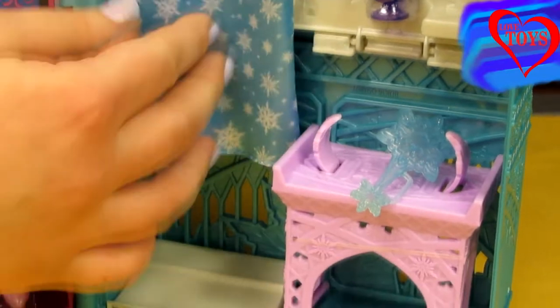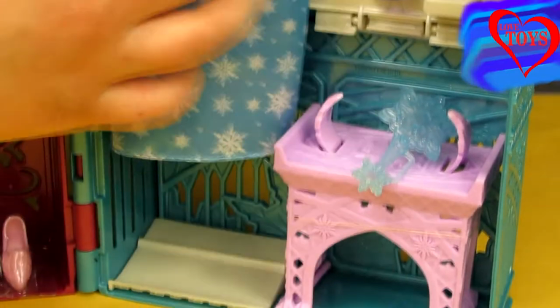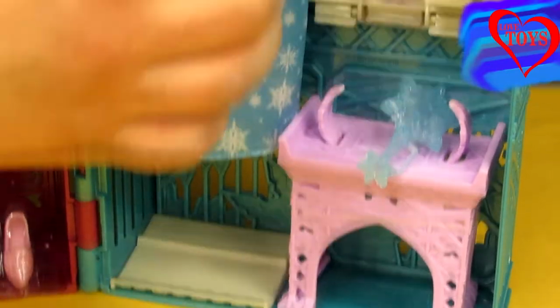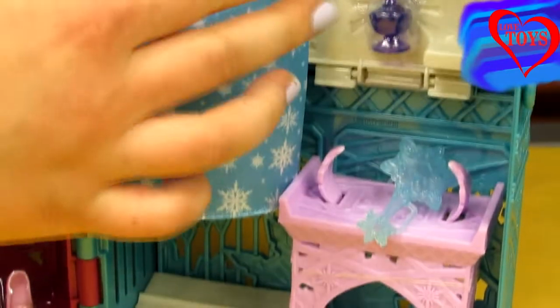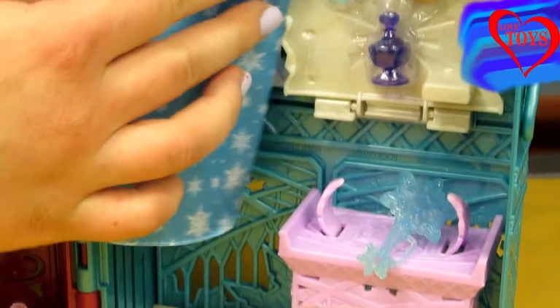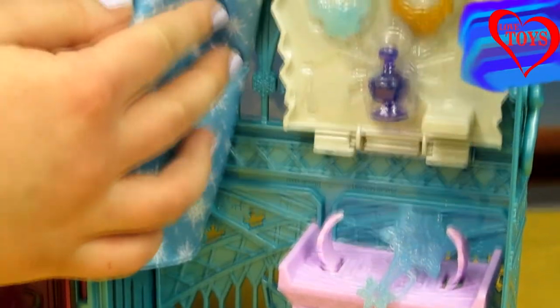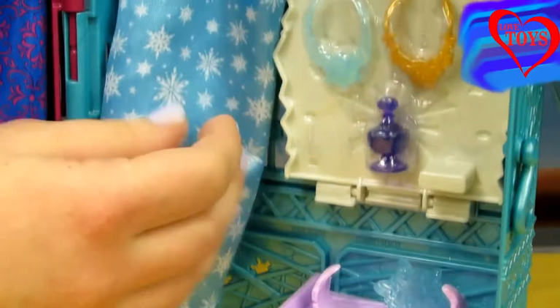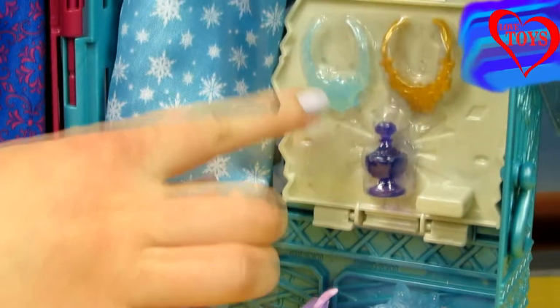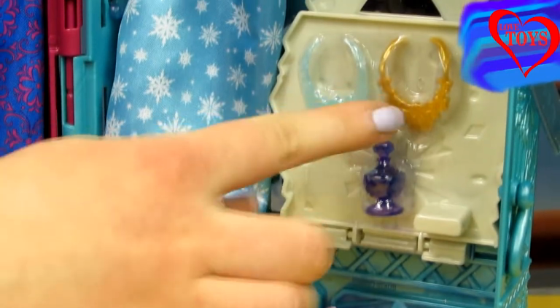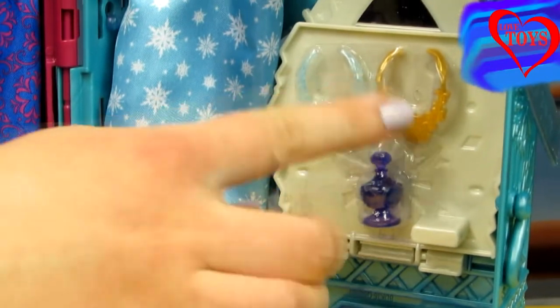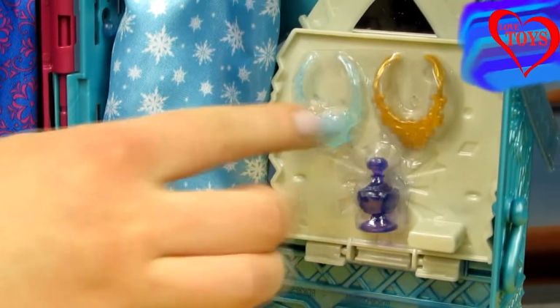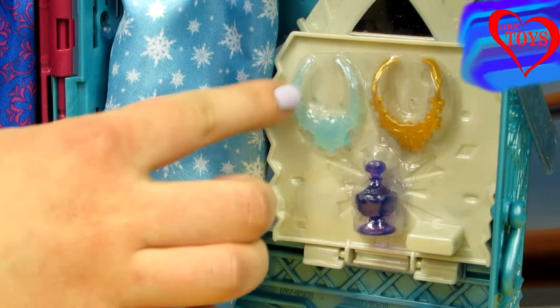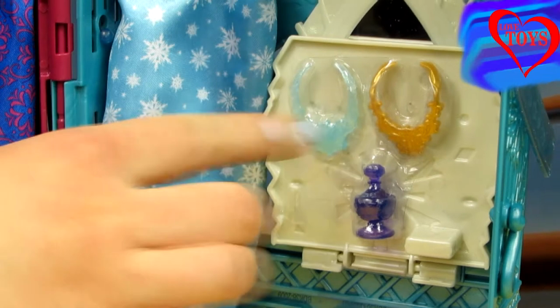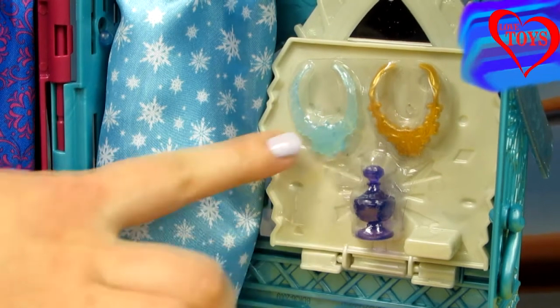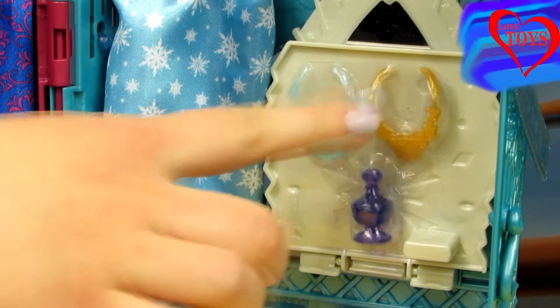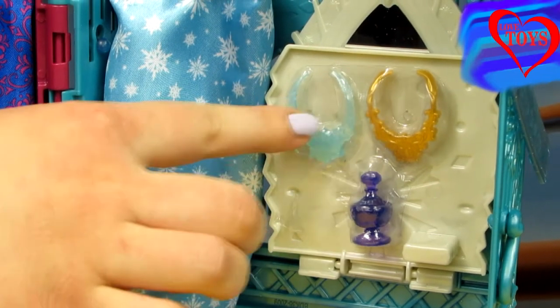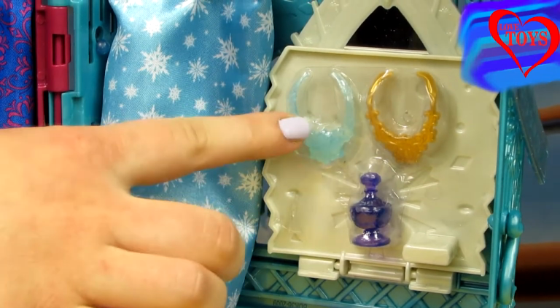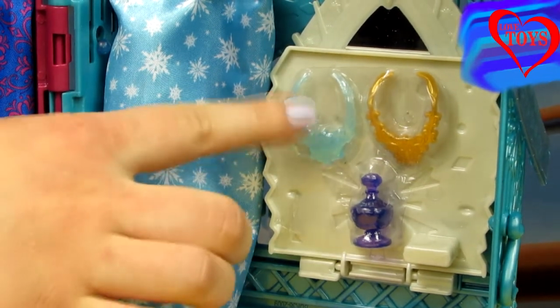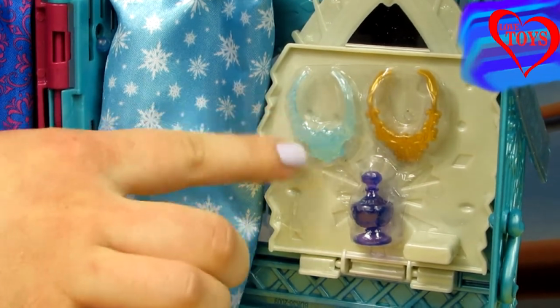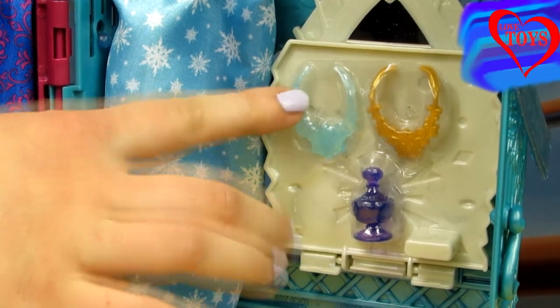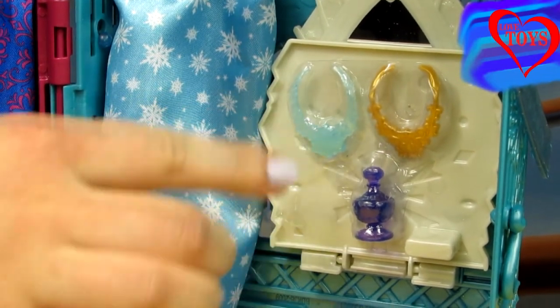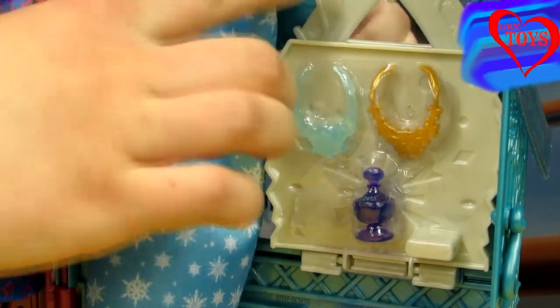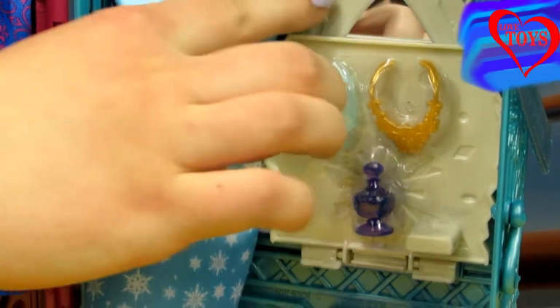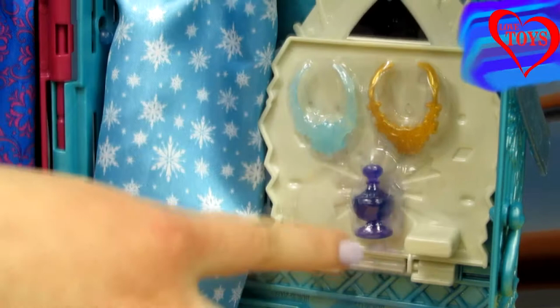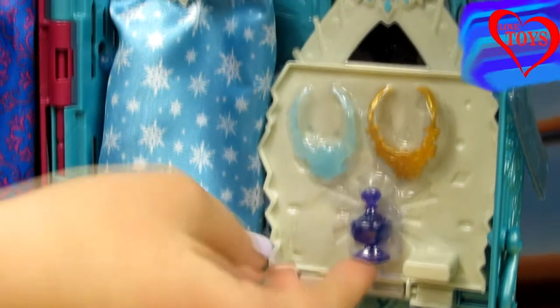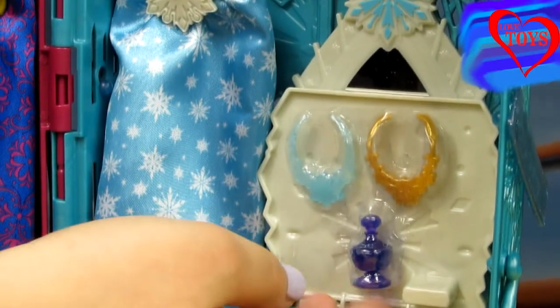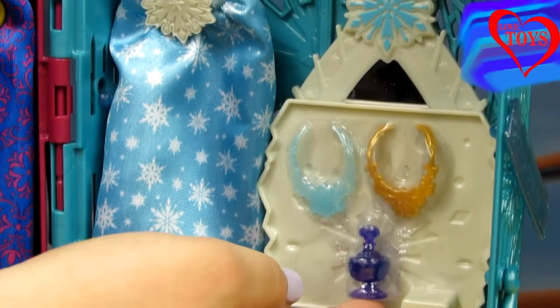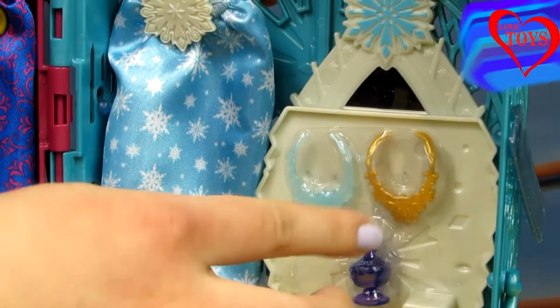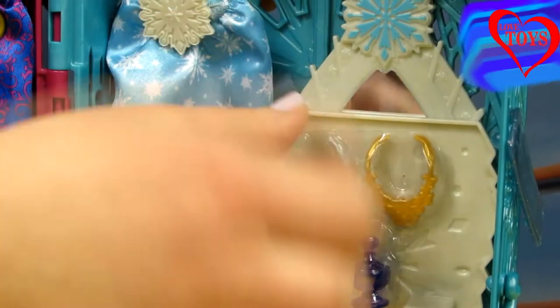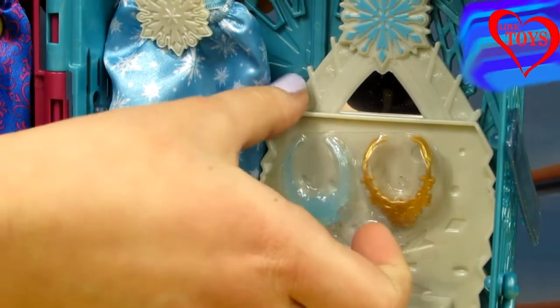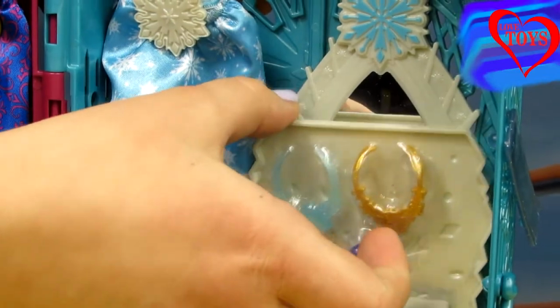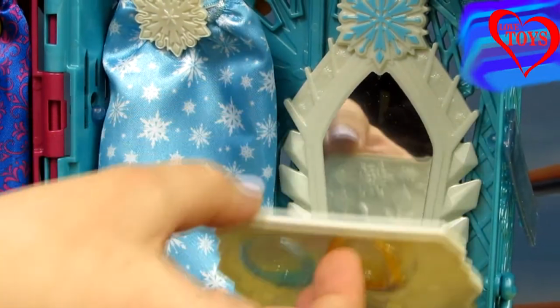Here we've got the rest of her accessories. So here we've got two beautiful necklaces — one is all golden and here we've got another blue one. And here also some kind of a purple bottle of perfume.